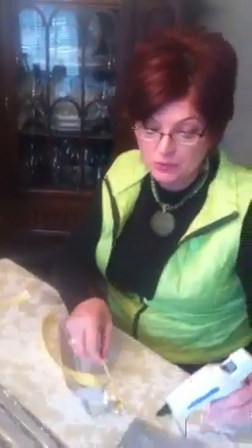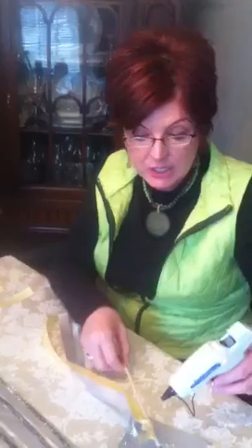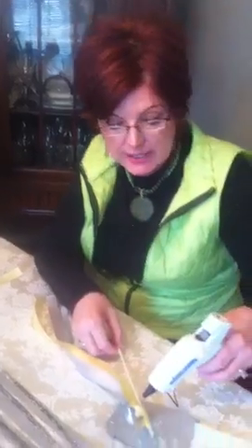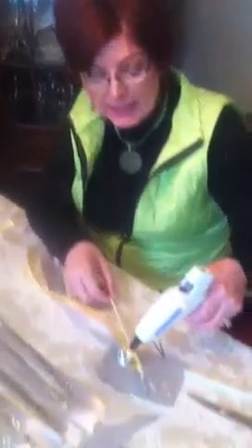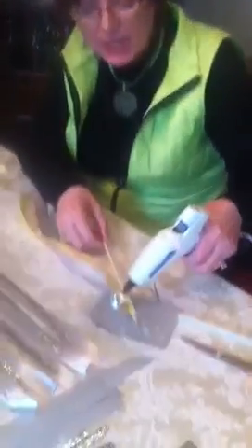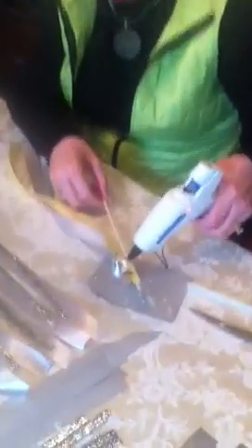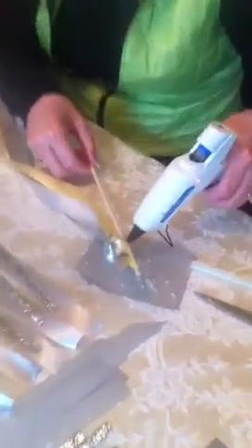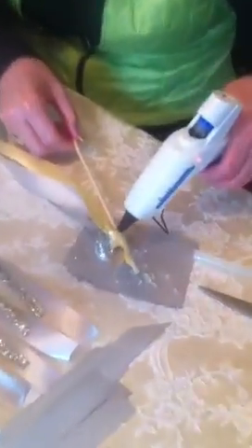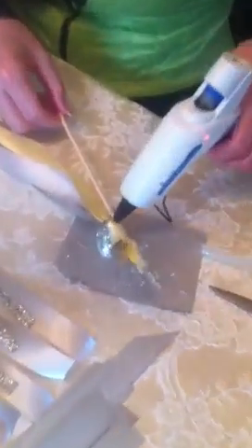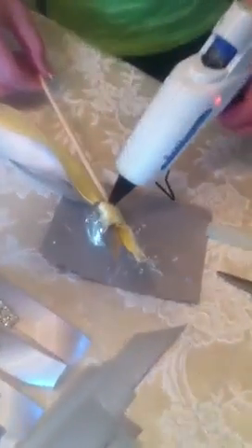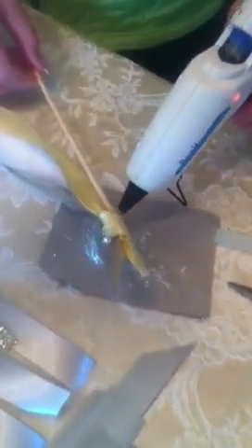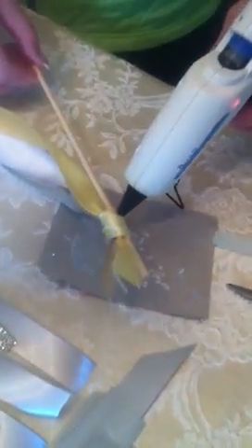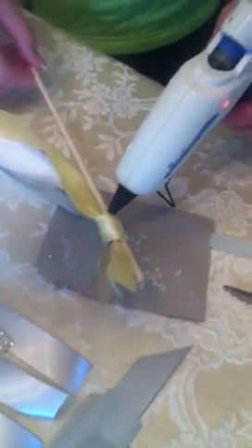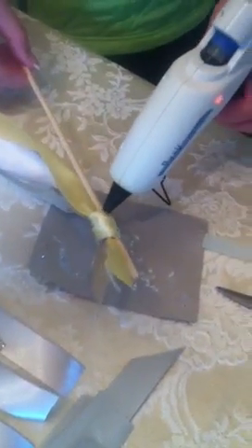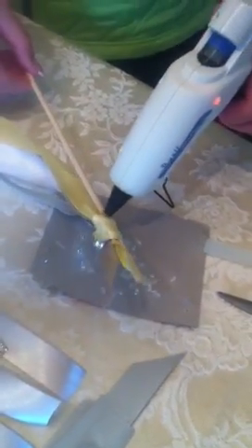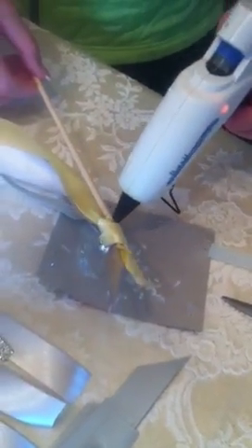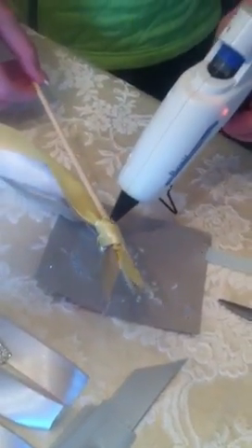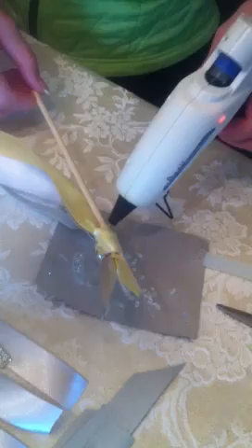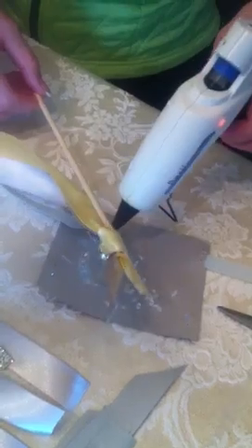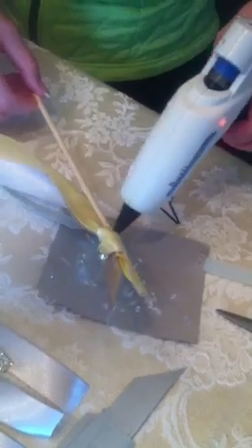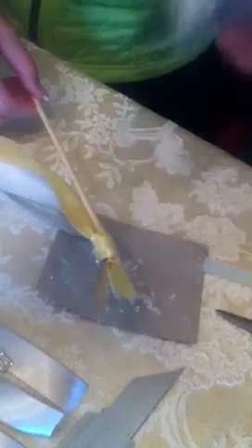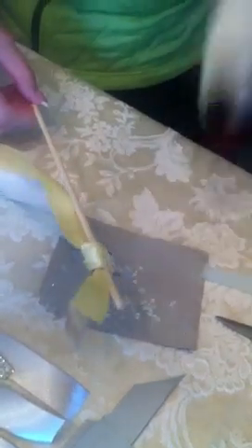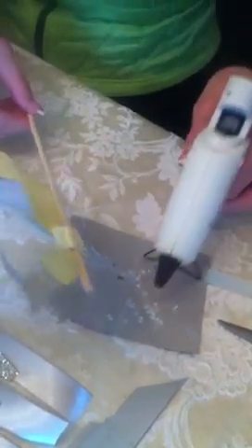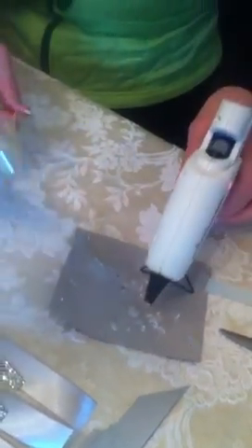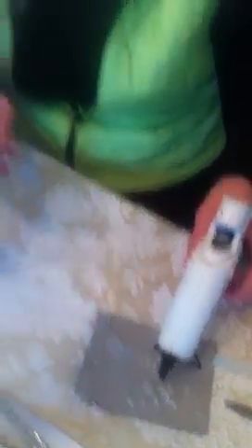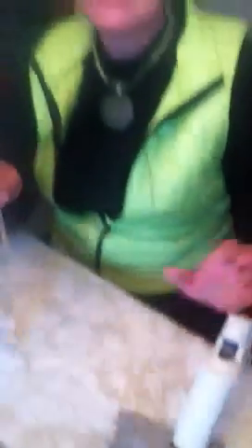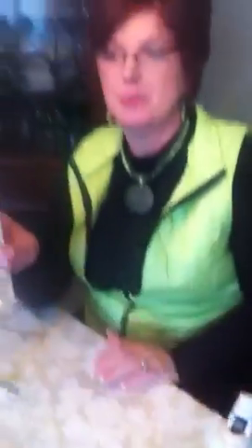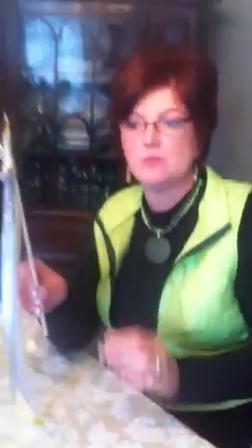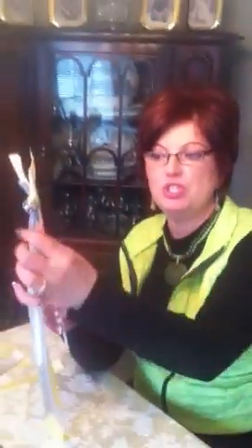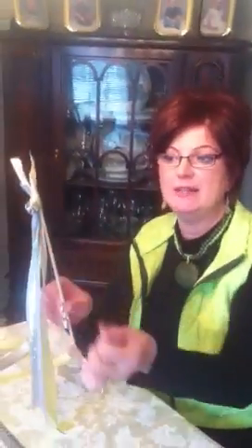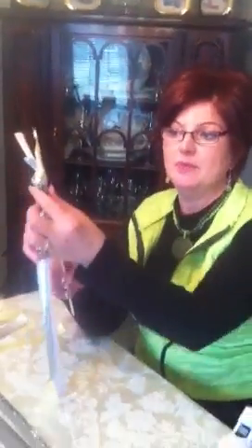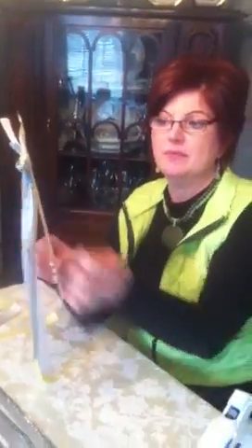And don't forget just a little touch of glue right on the back here — that will secure your ribbon to the dowel rod. This will stay nice in place when you're shaking.